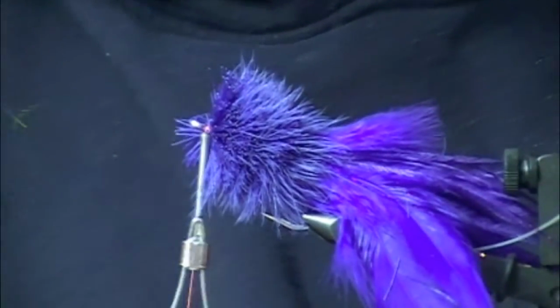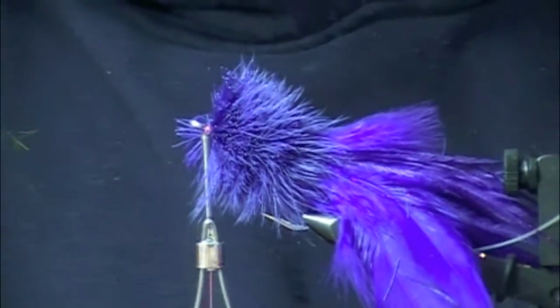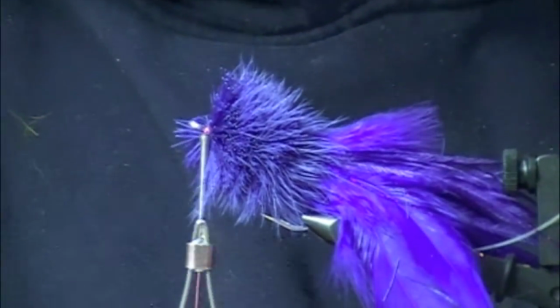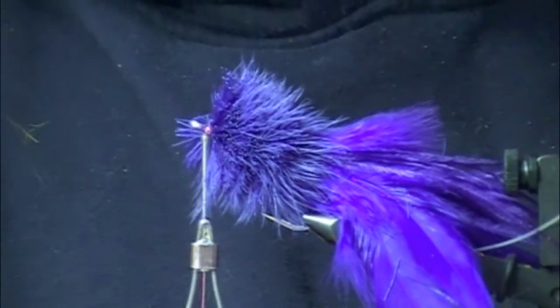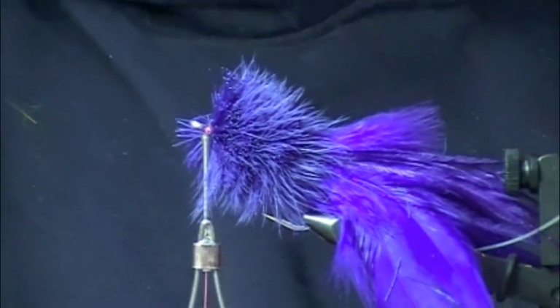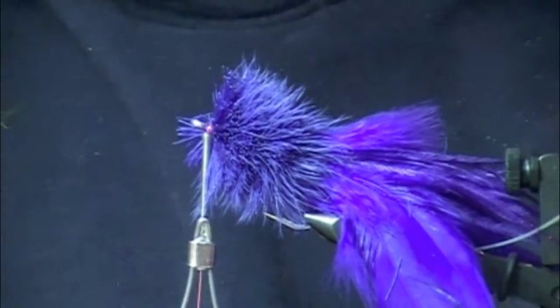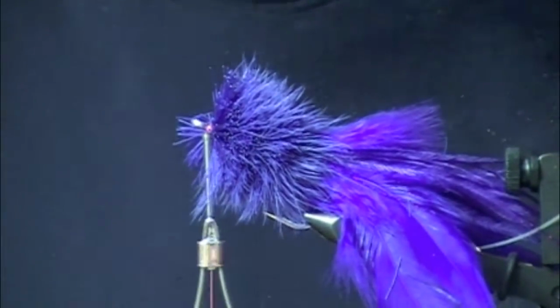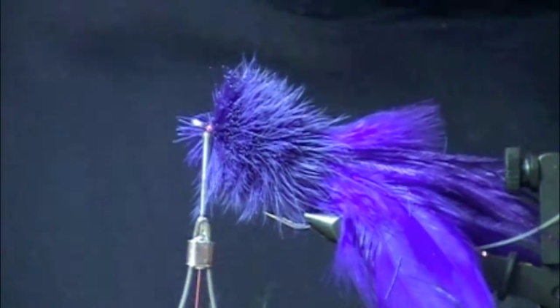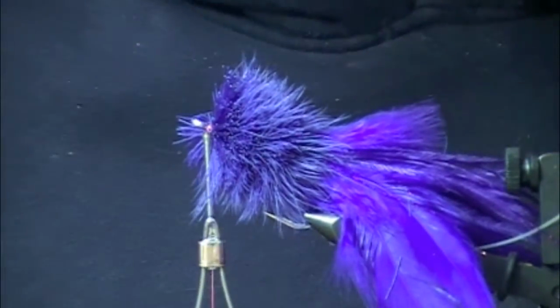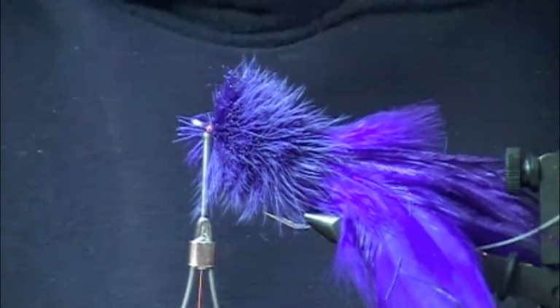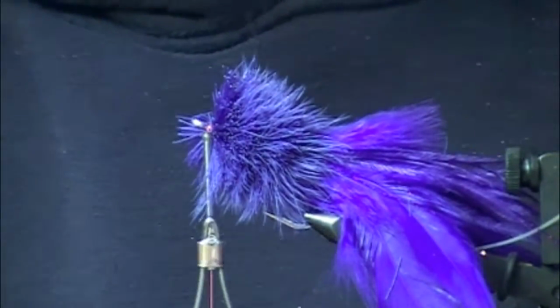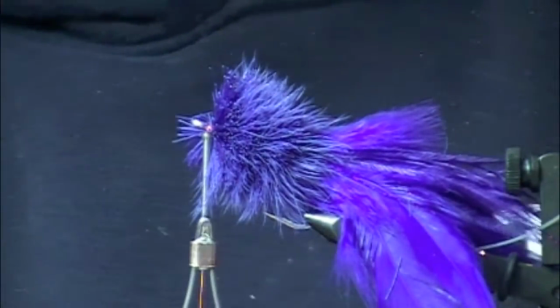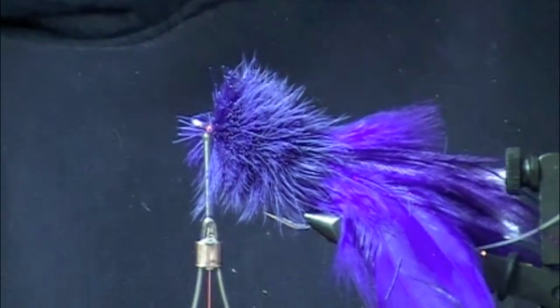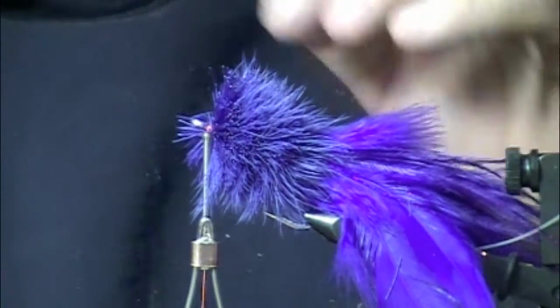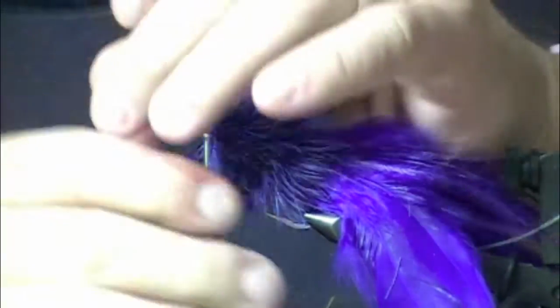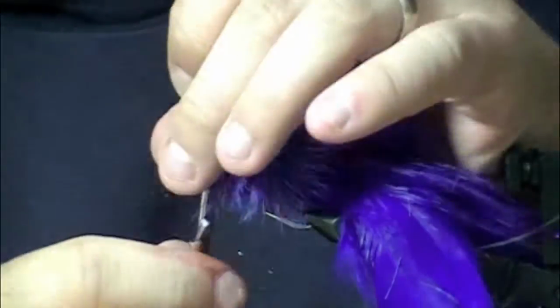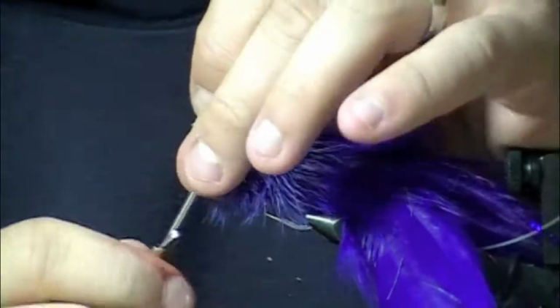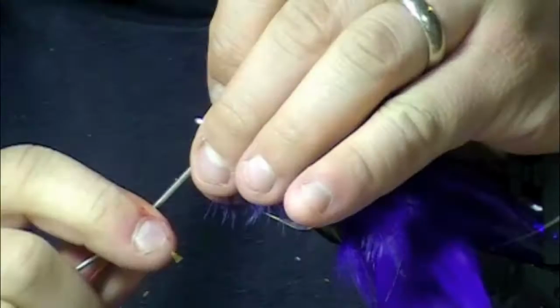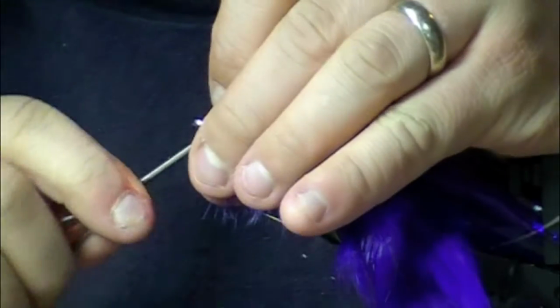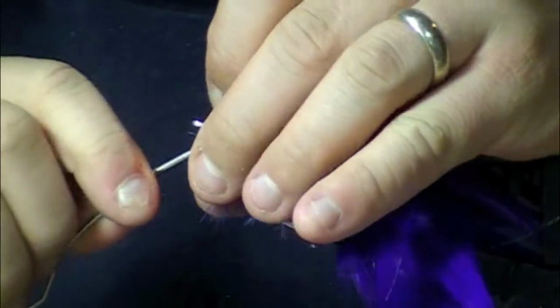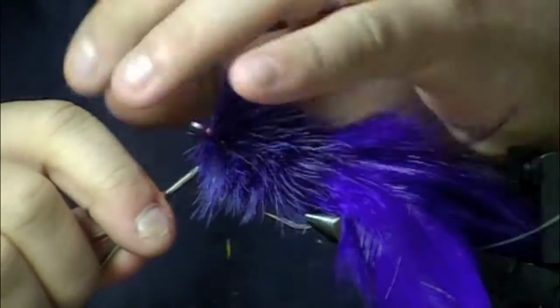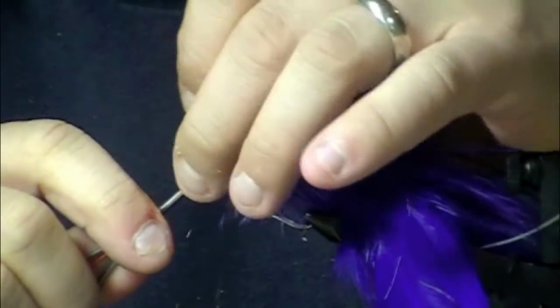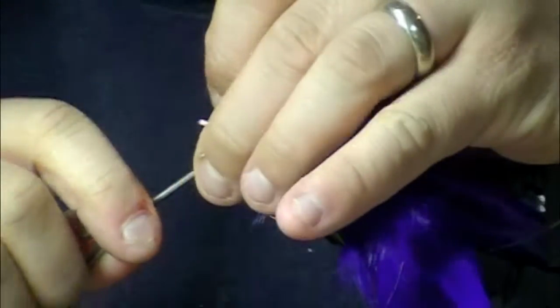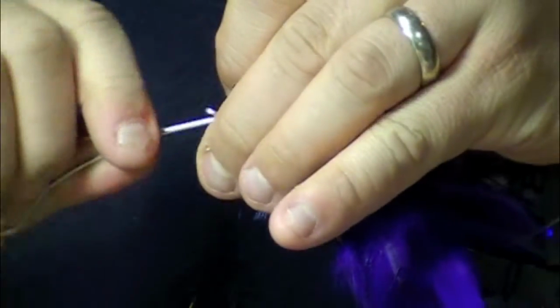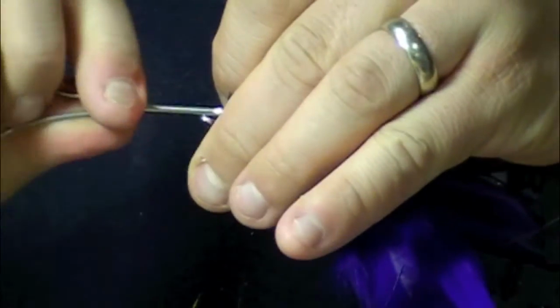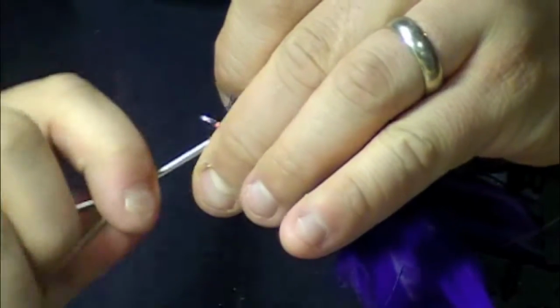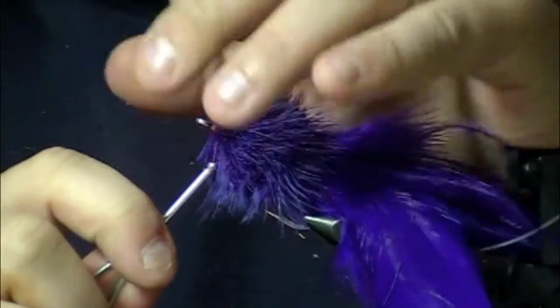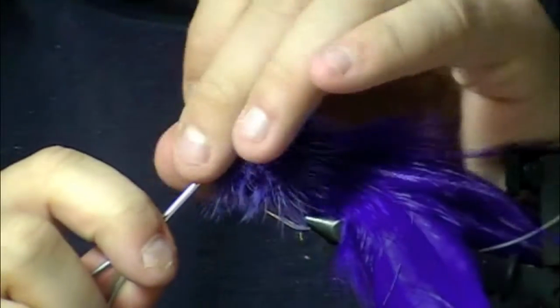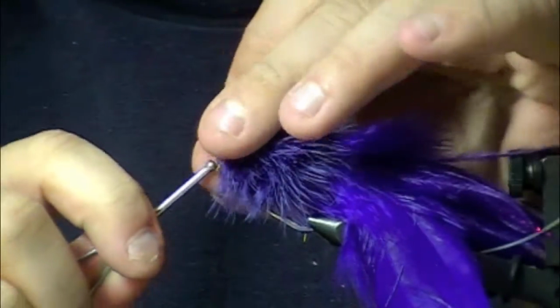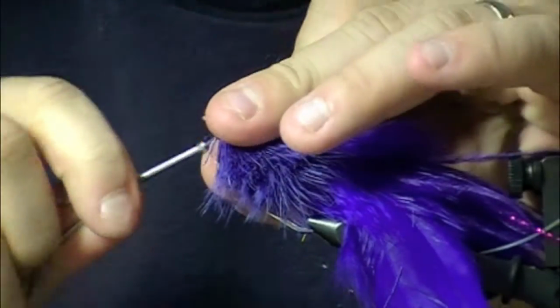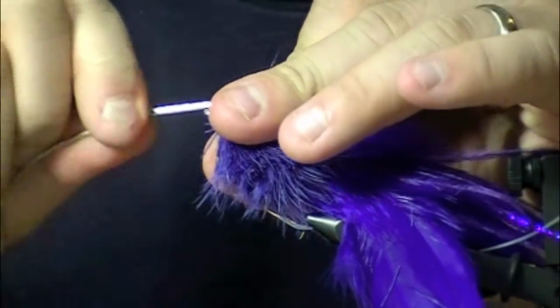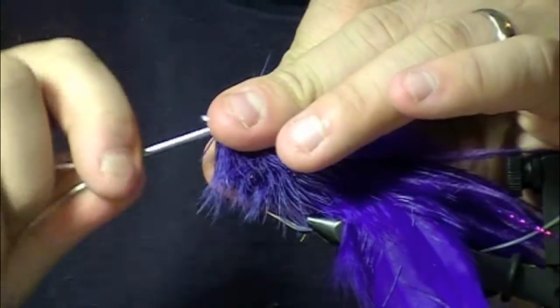As you can see, this is a lot of muscularly intensive tying. I'm just warping the vise. I'm breaking the table.